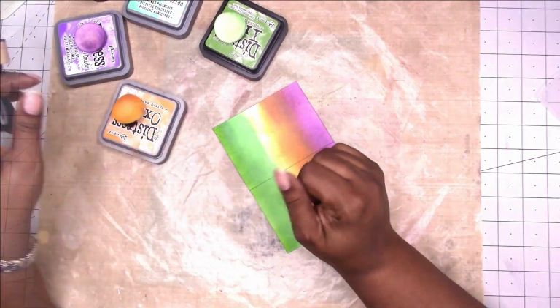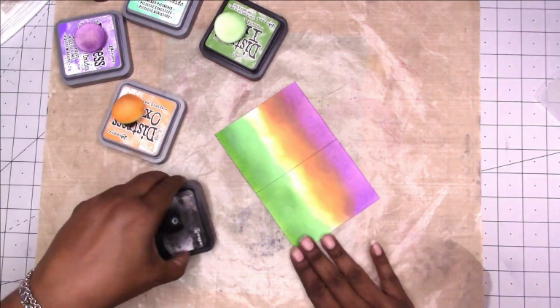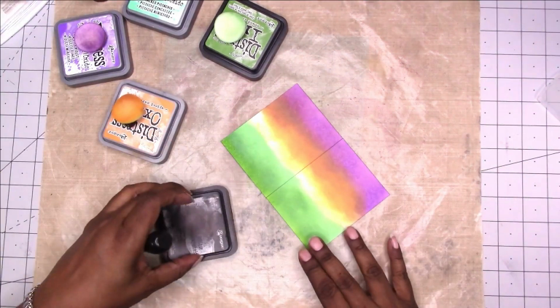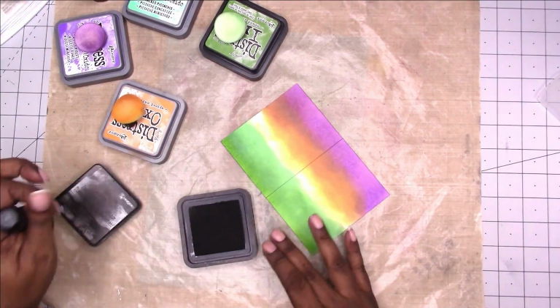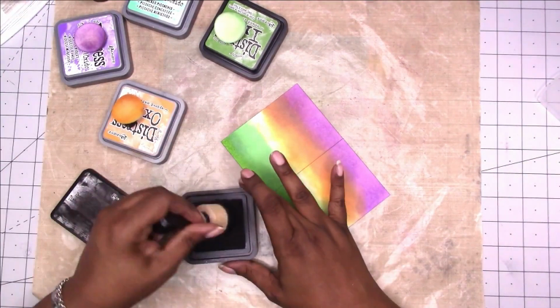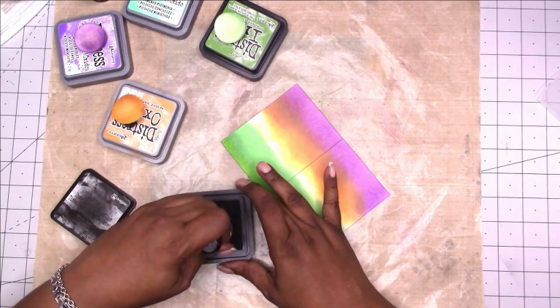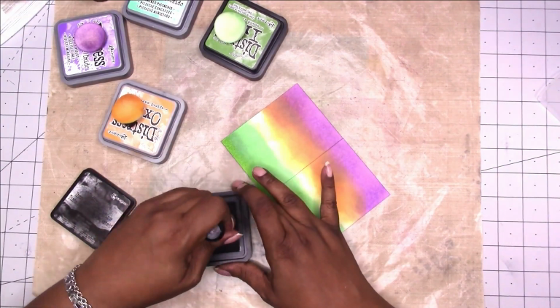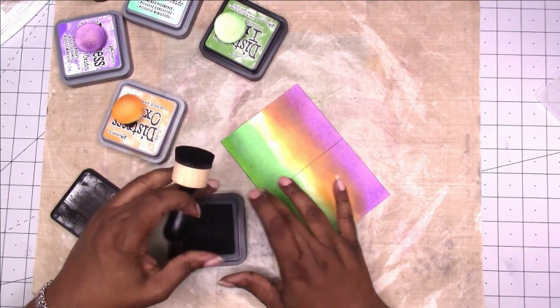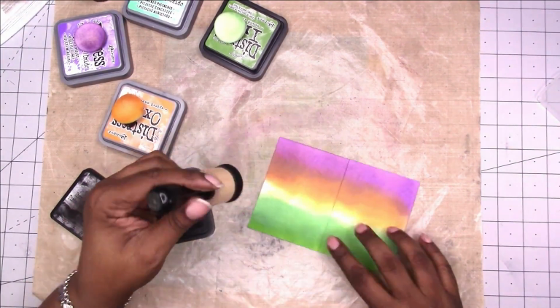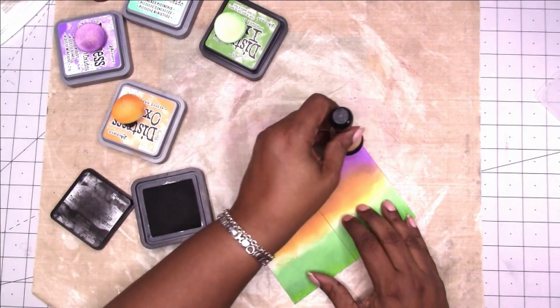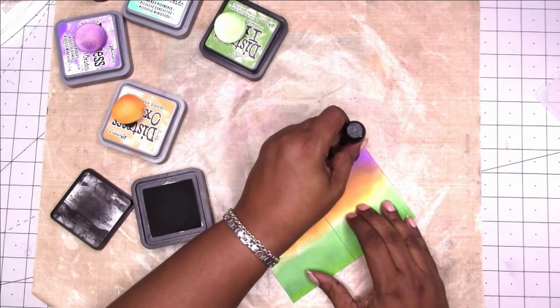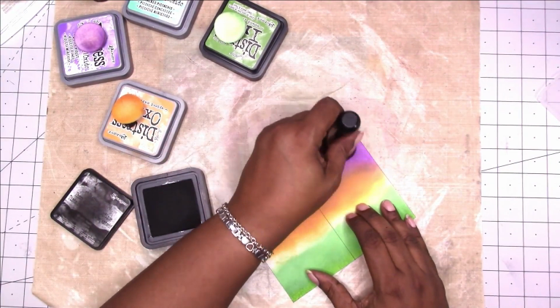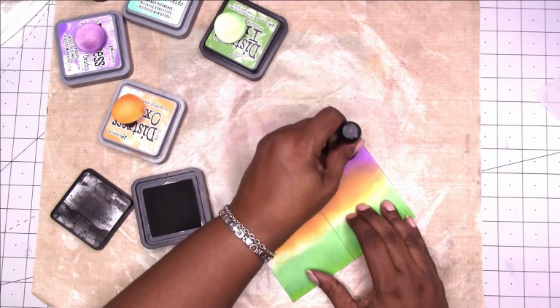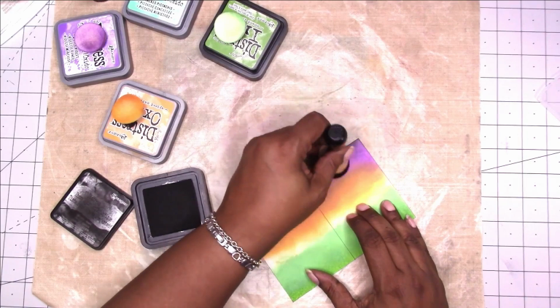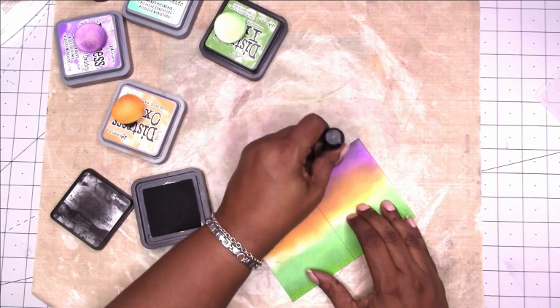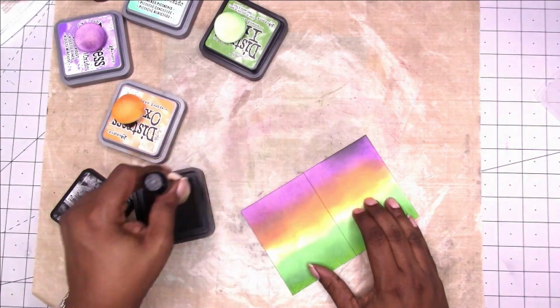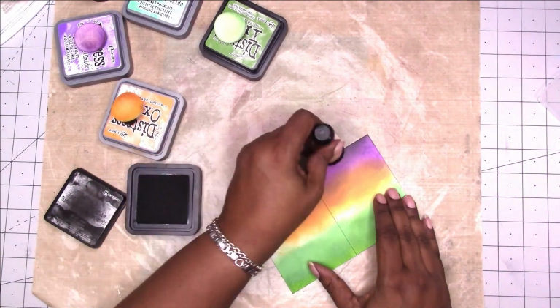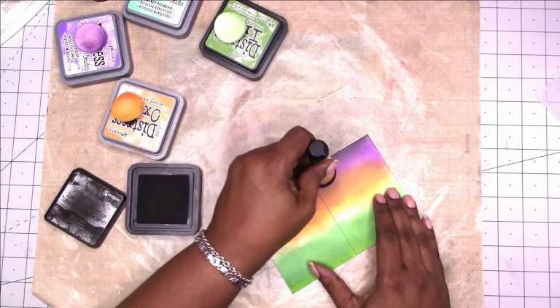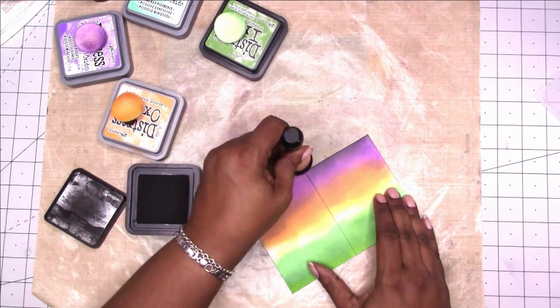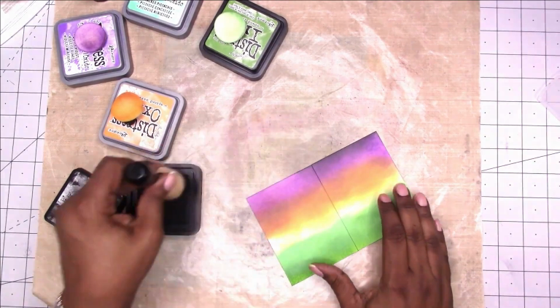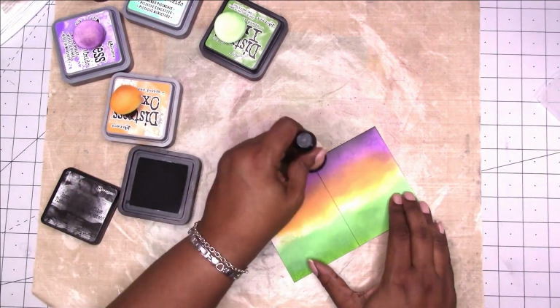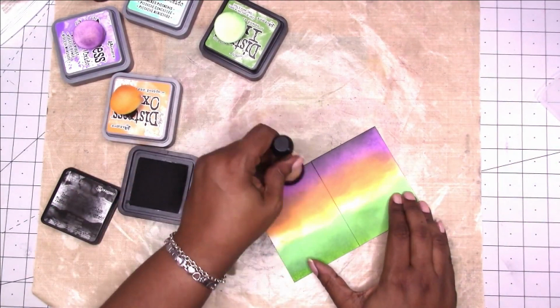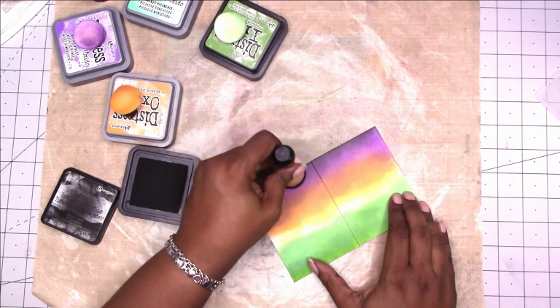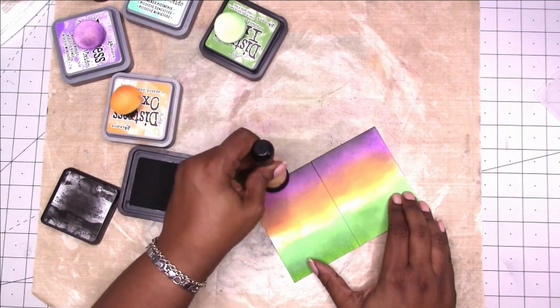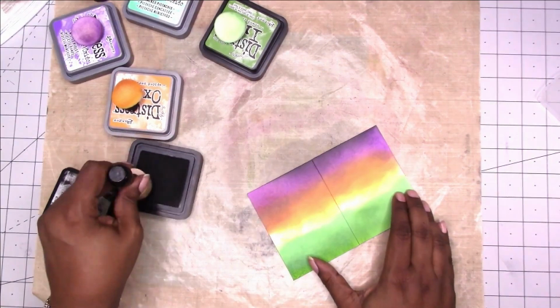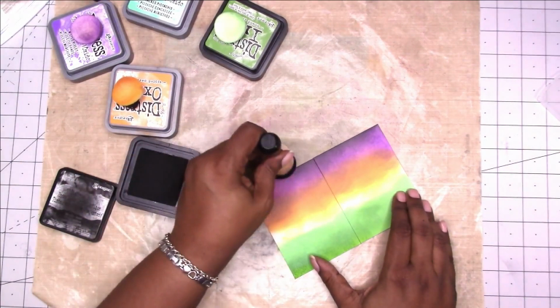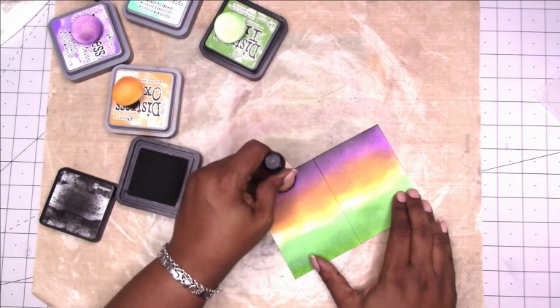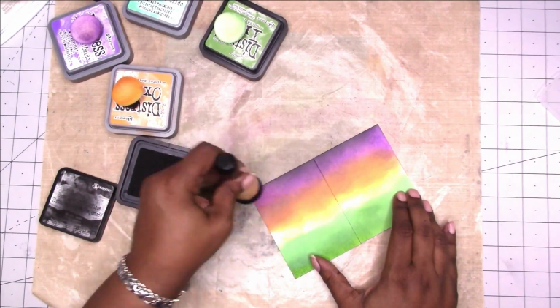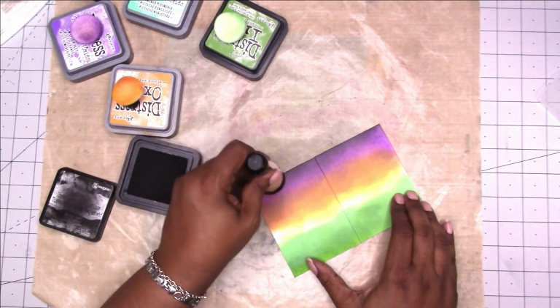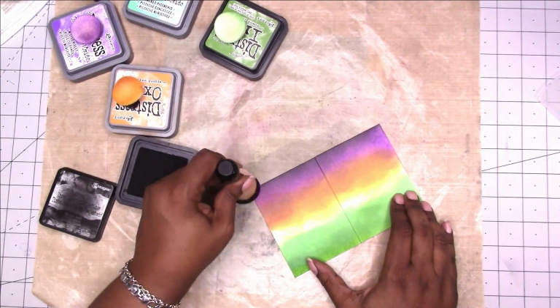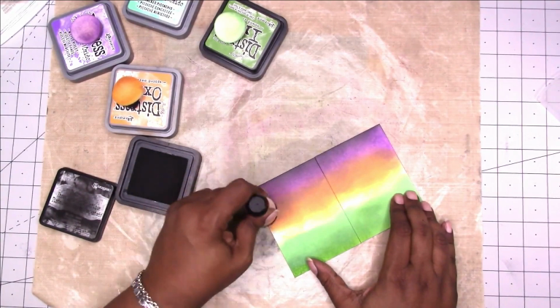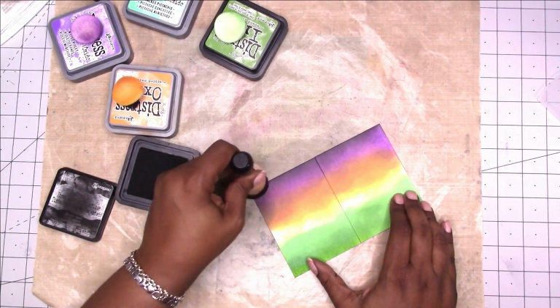This black is not an oxide ink, but it still works with the oxides and I'm just going around adding the color to the background.